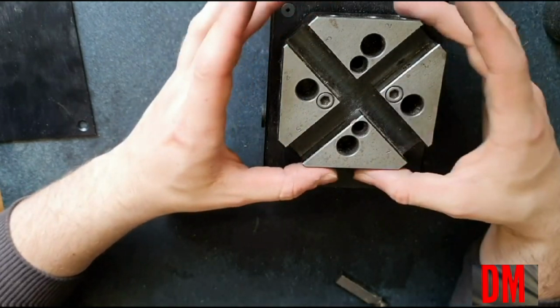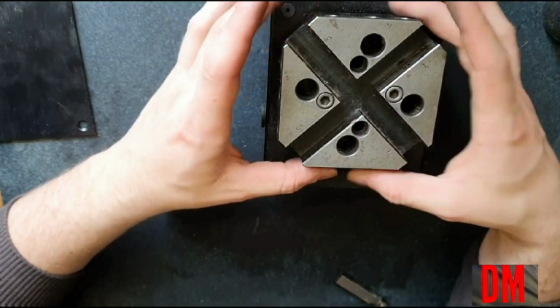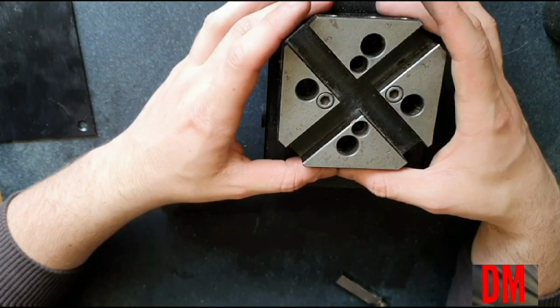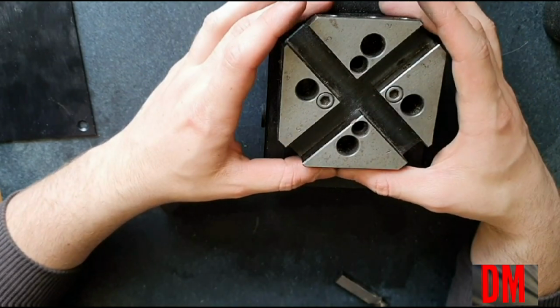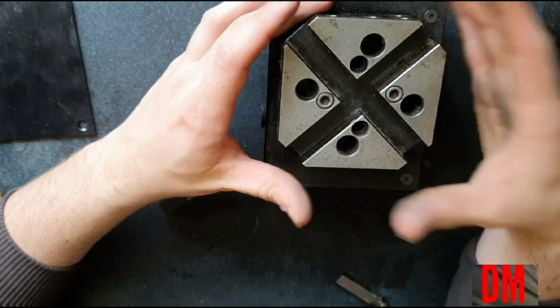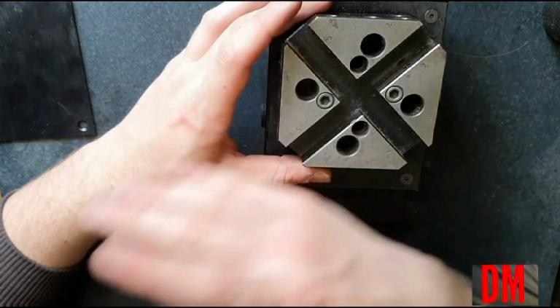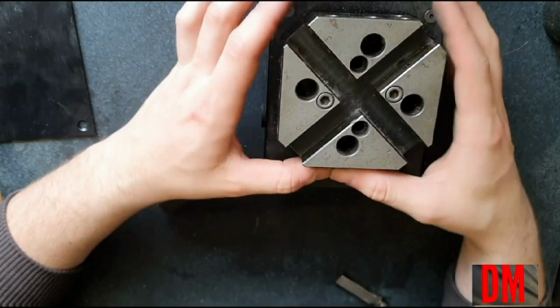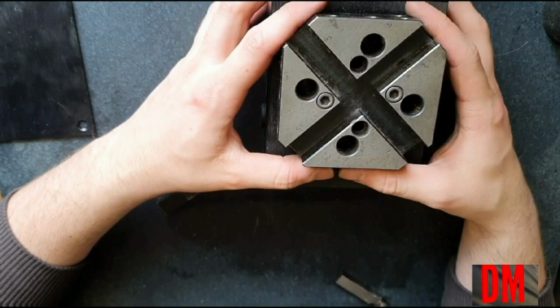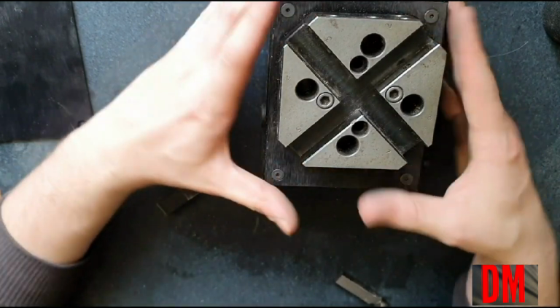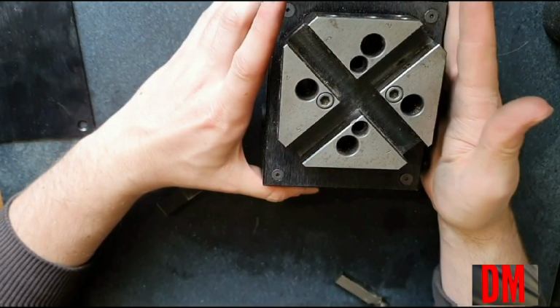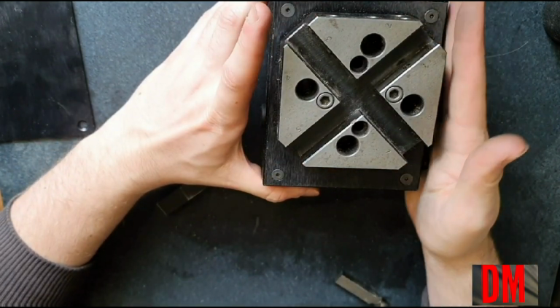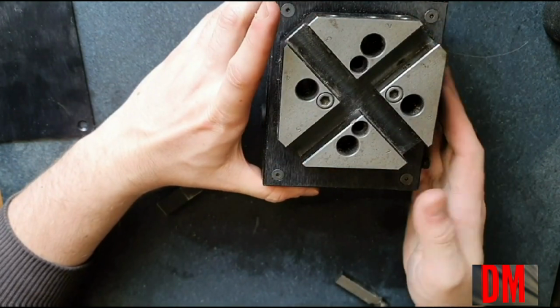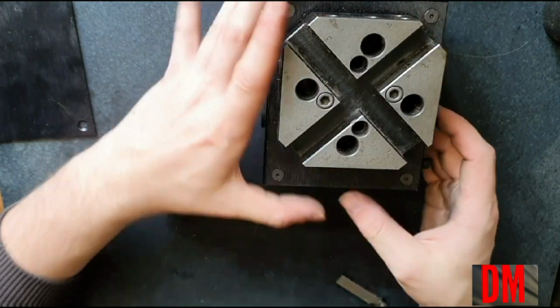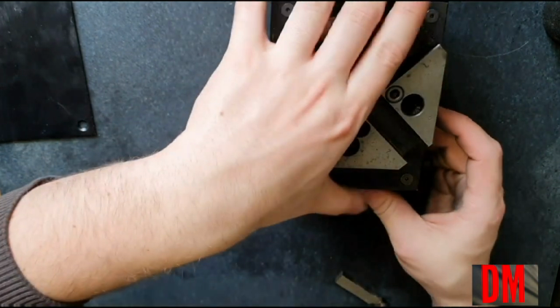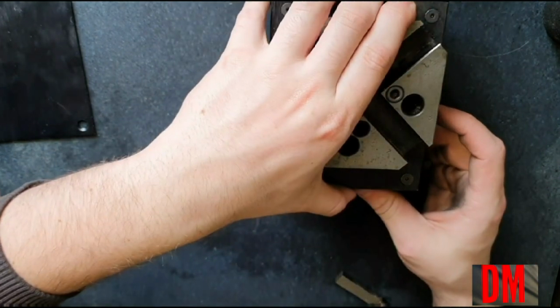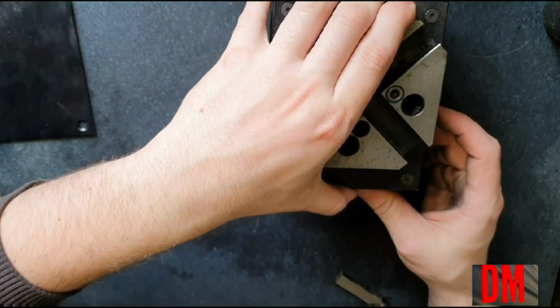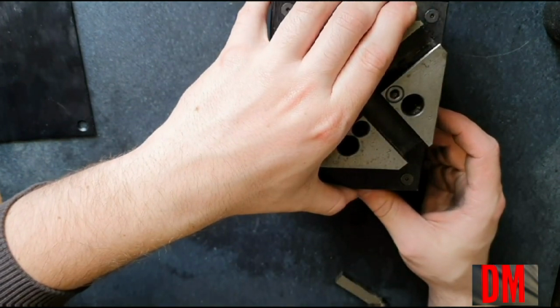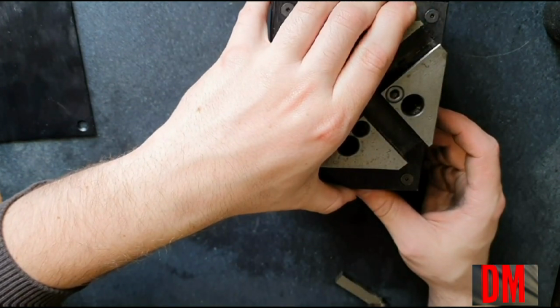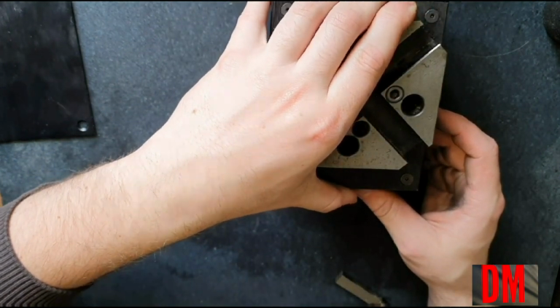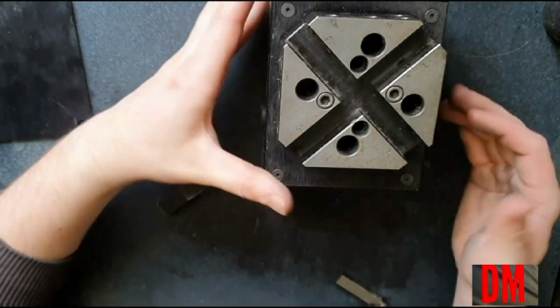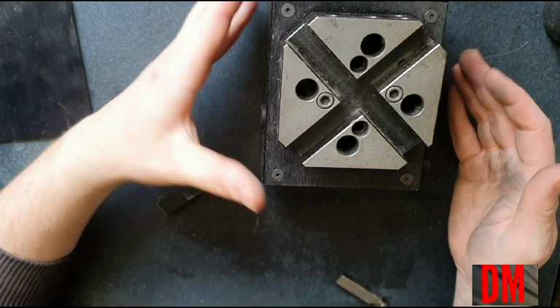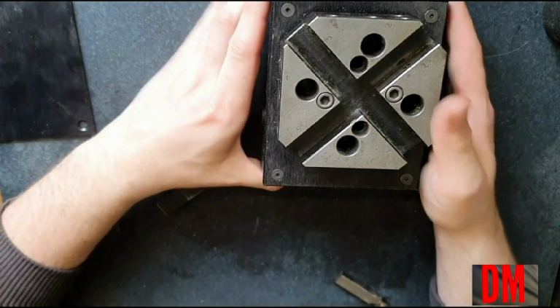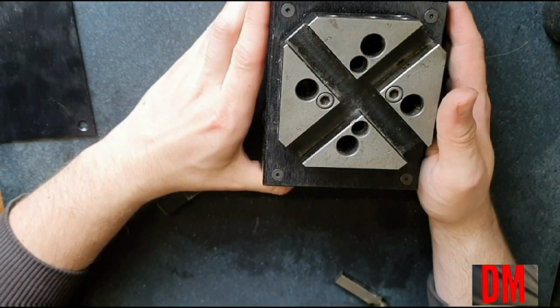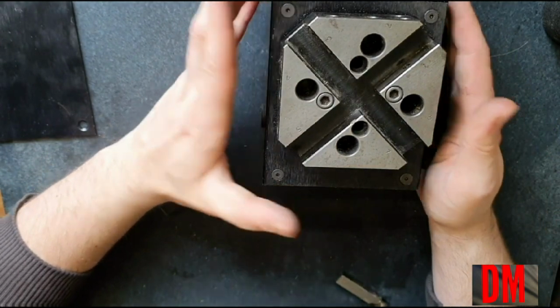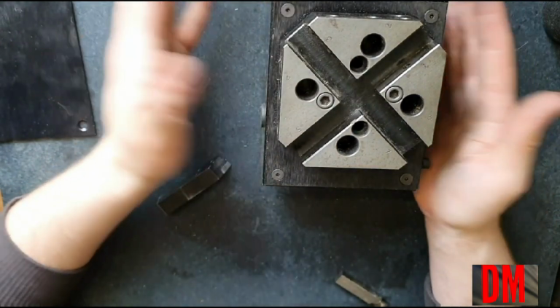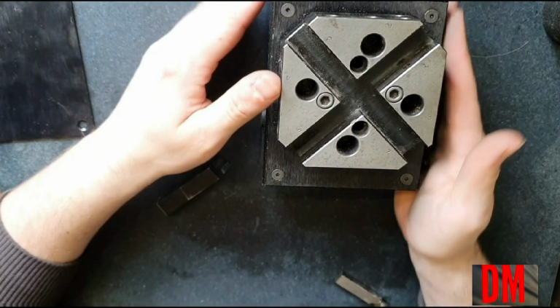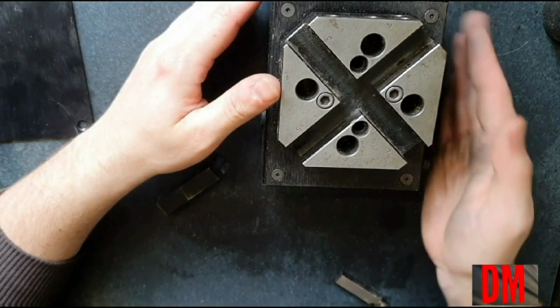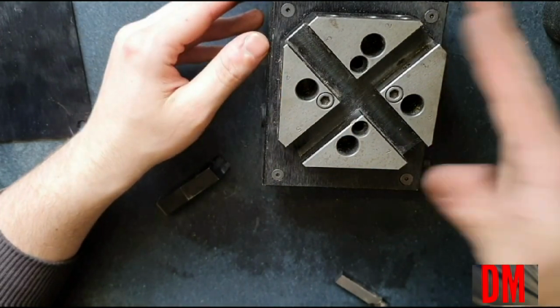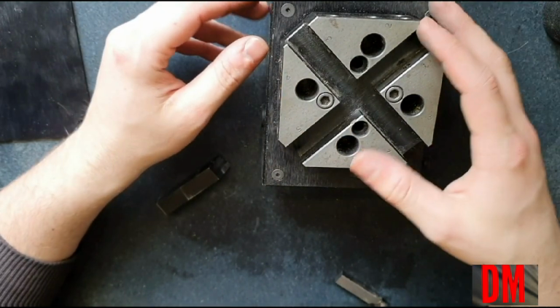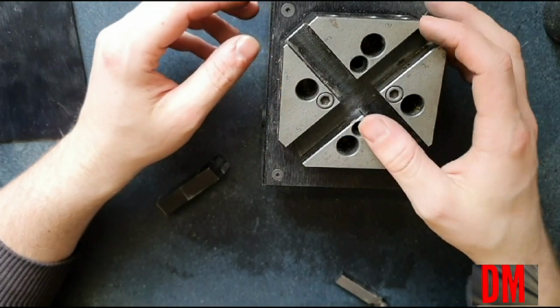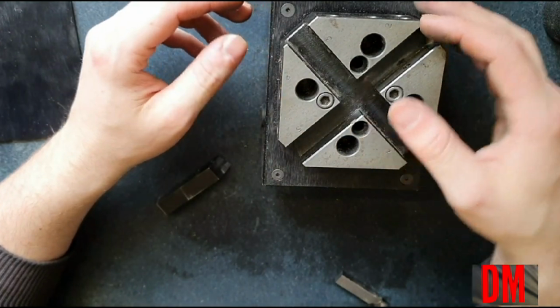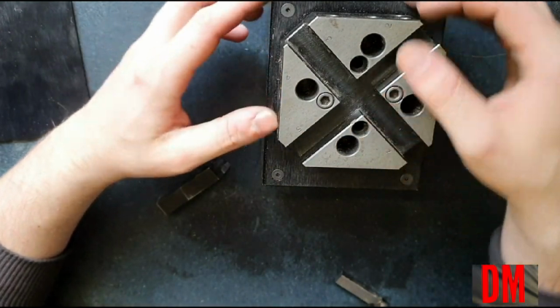Originally I was gonna use this as a fourth axis on the mill, but I'm gonna use it on the lathe instead. I'm gonna jump over there and show you it on the lathe, and show you that I have to have some kind of a mounting solution for this.